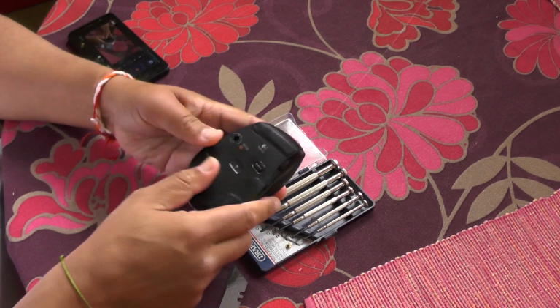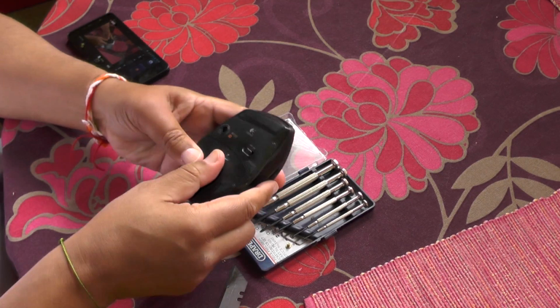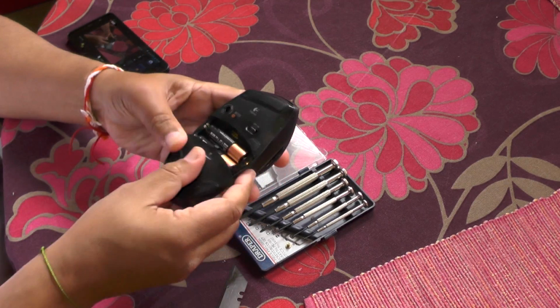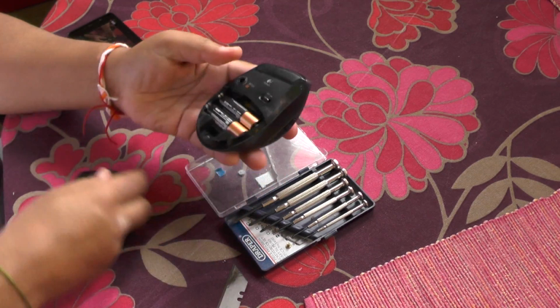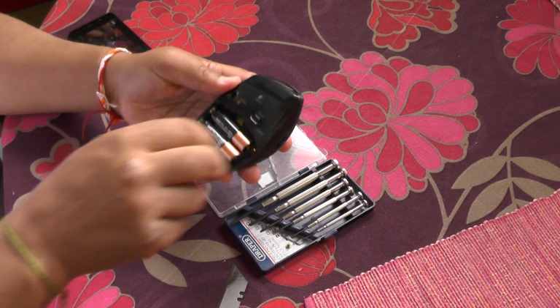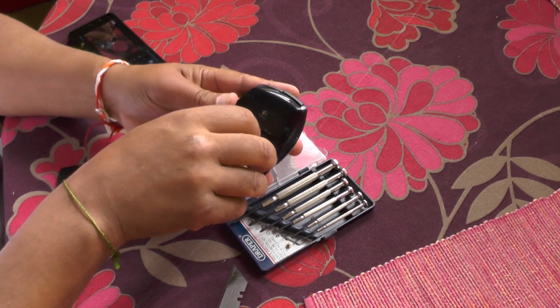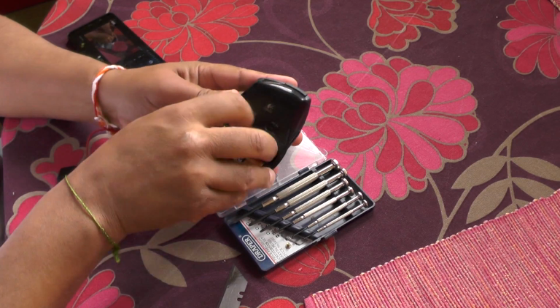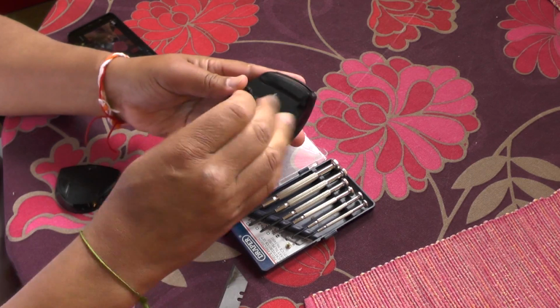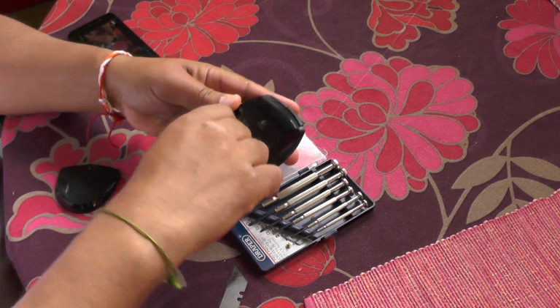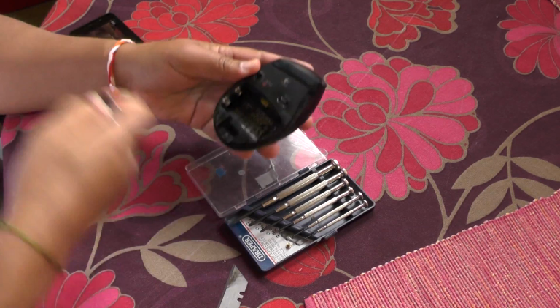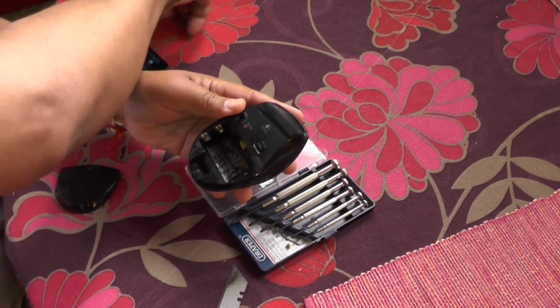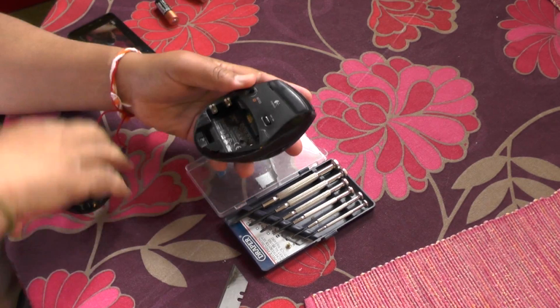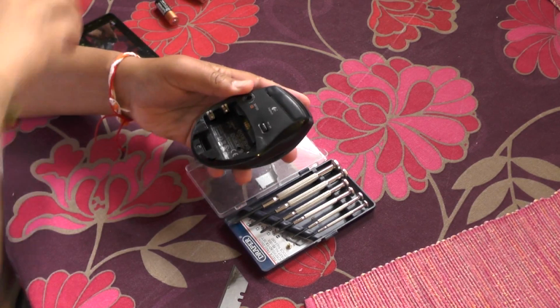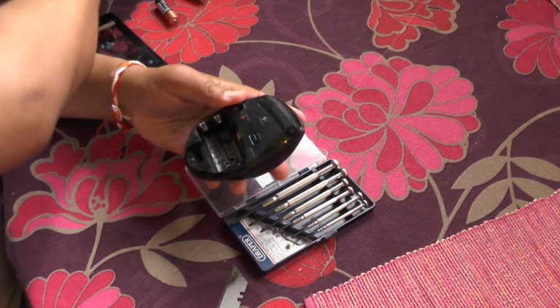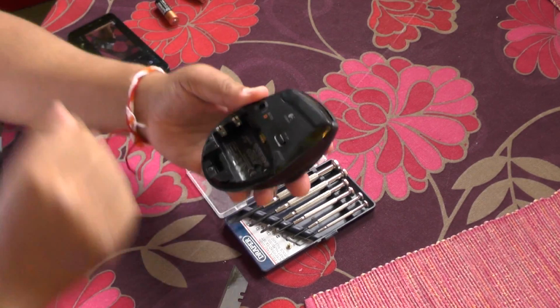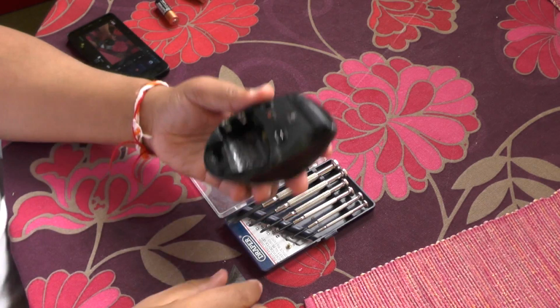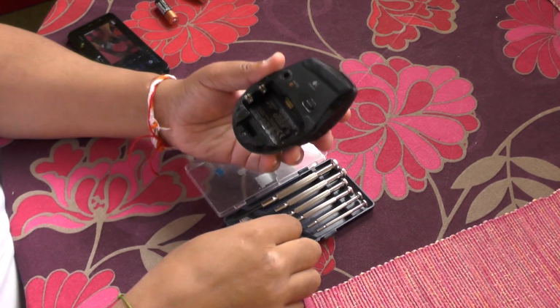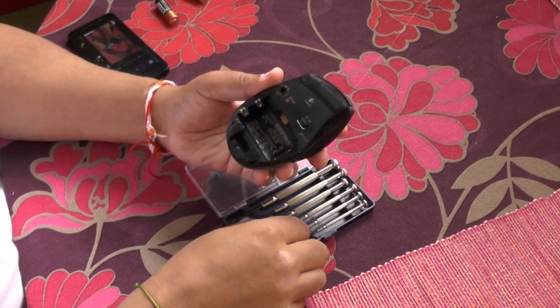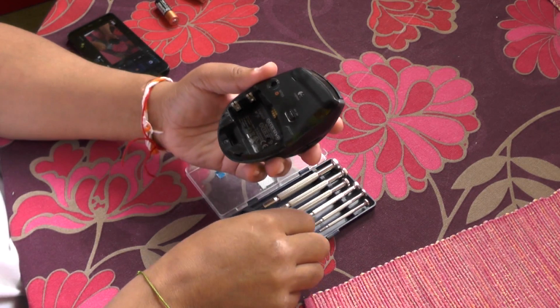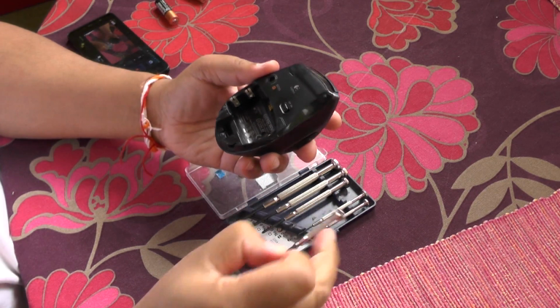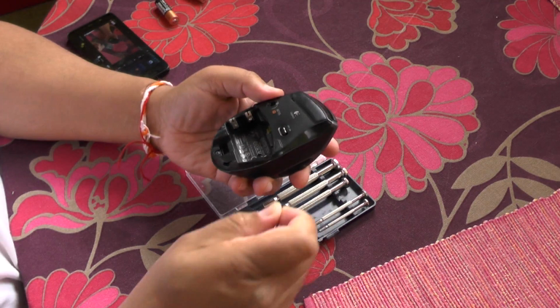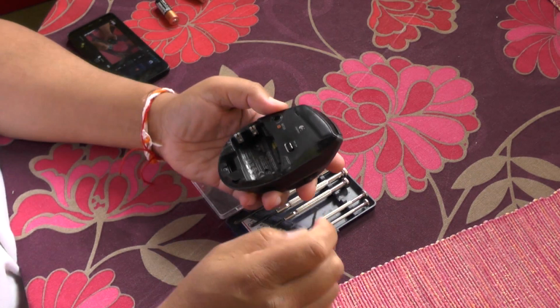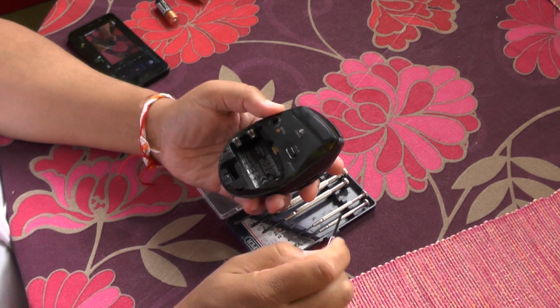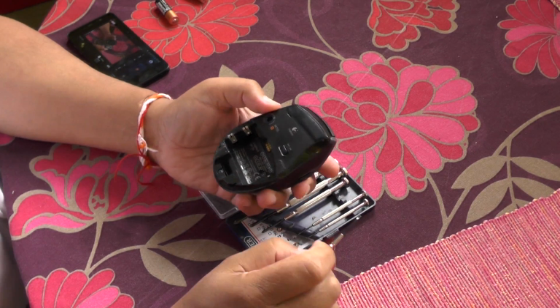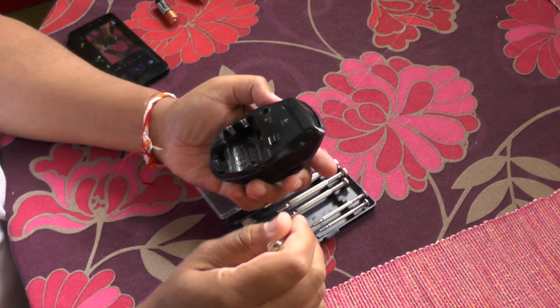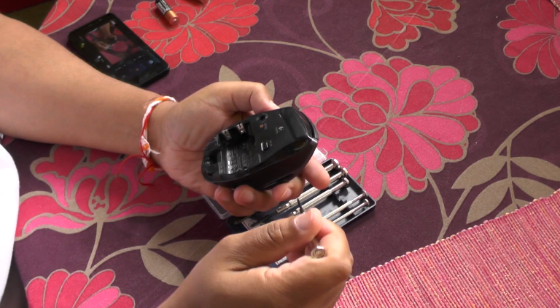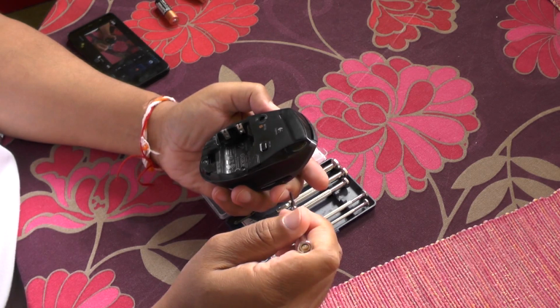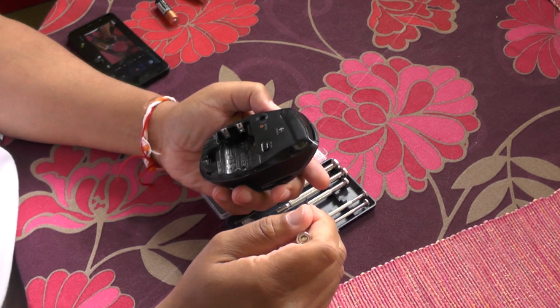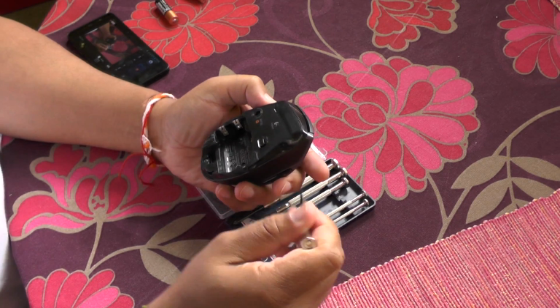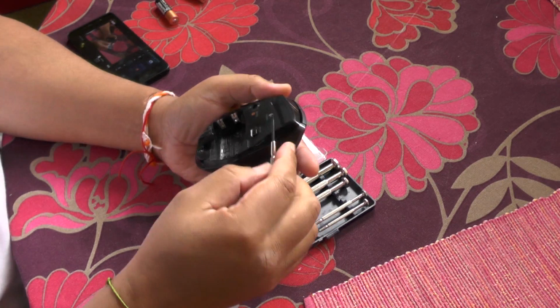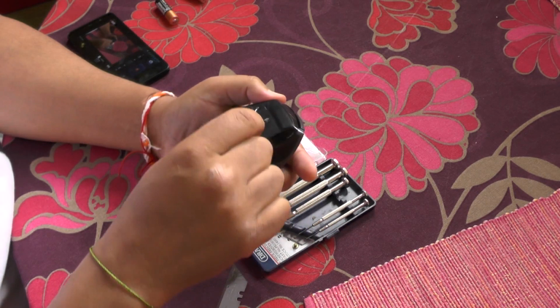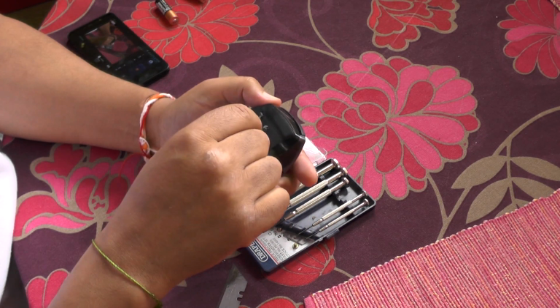The first thing to do is to switch it off of course and remove the batteries. Once you've done that, the next task is to find the five holes for the screws which are holding the mouse together.